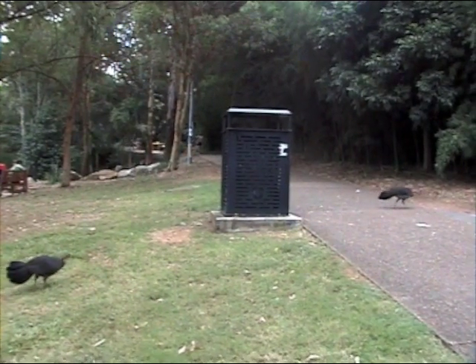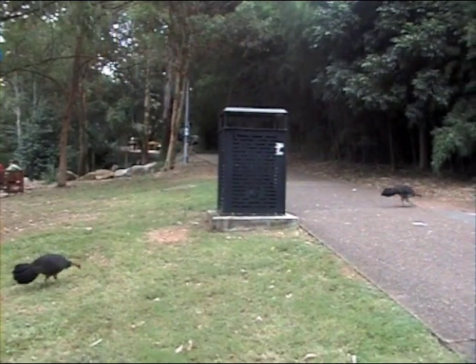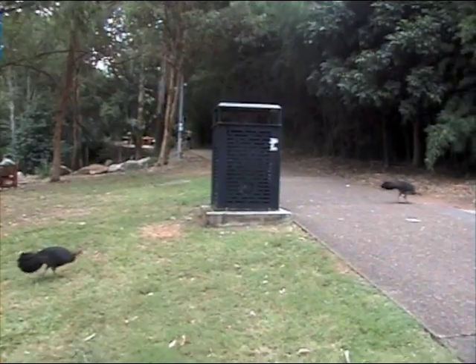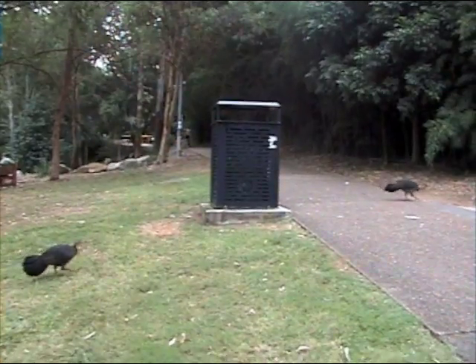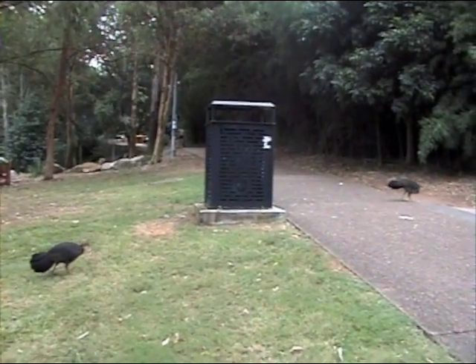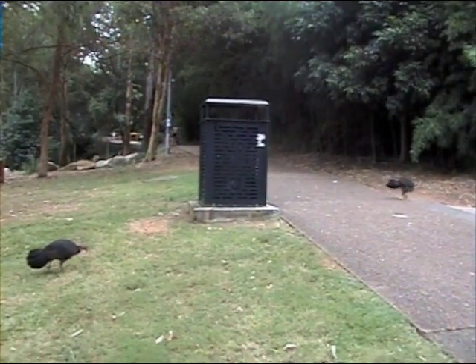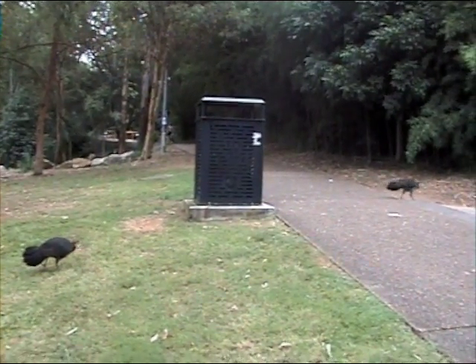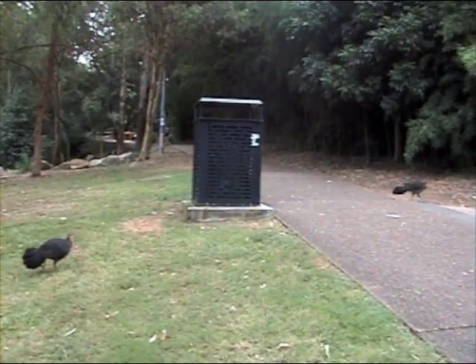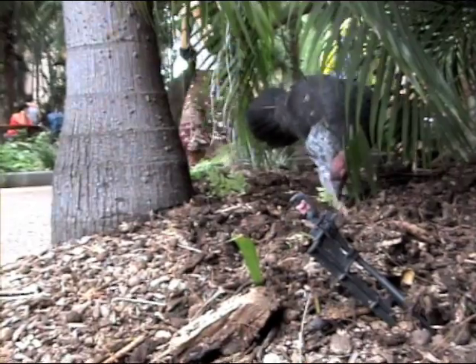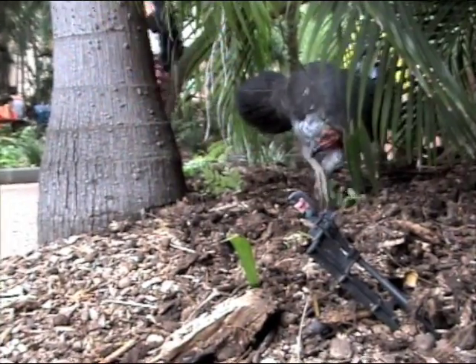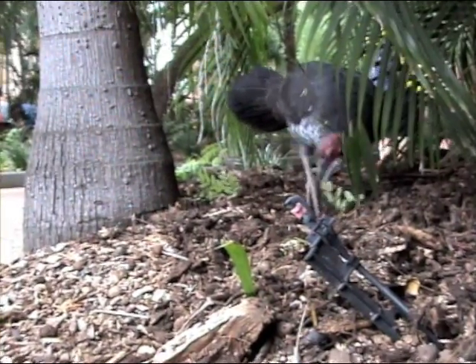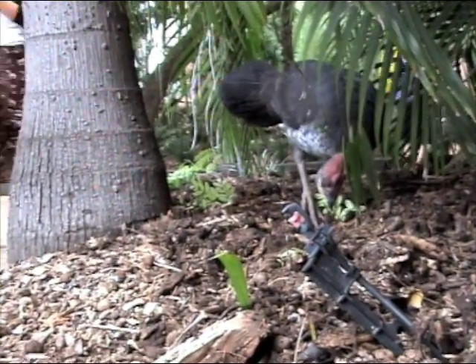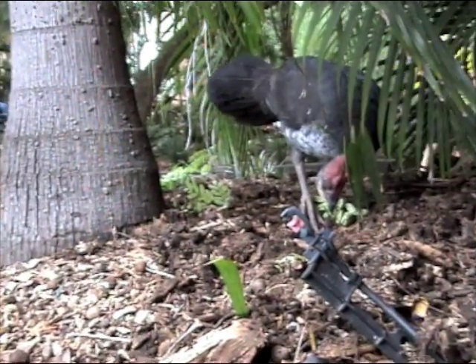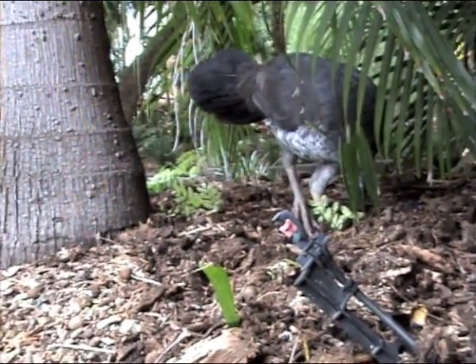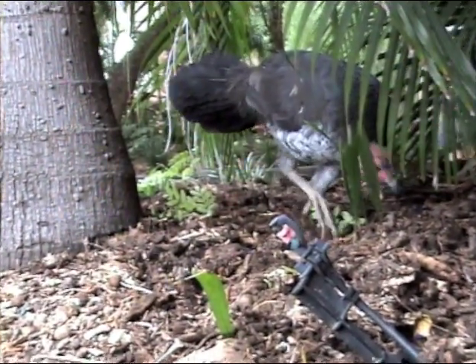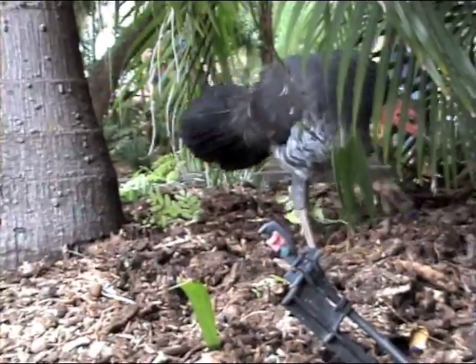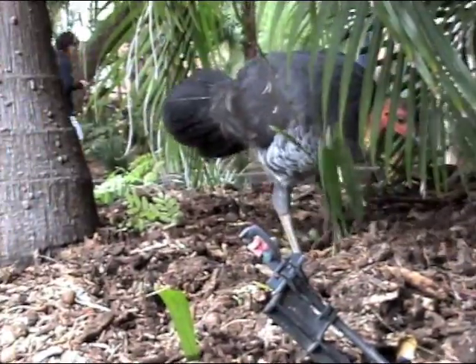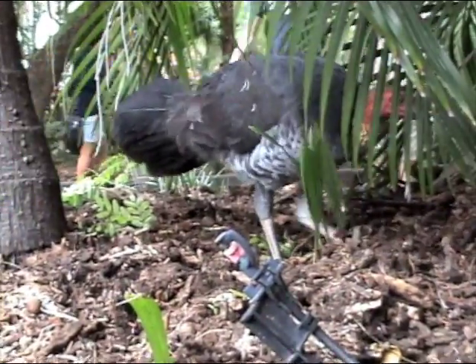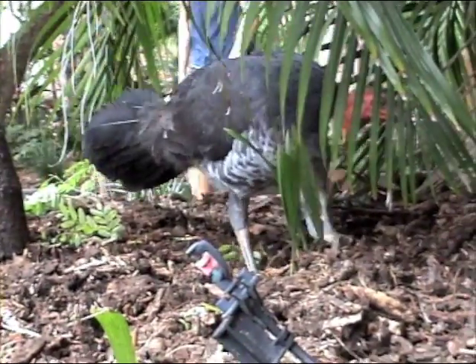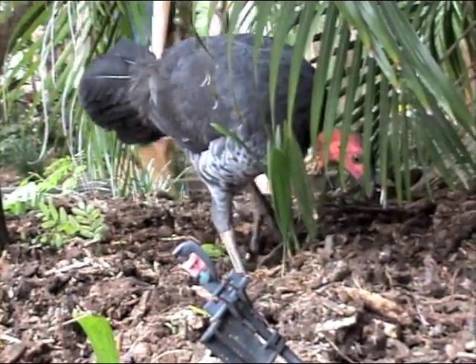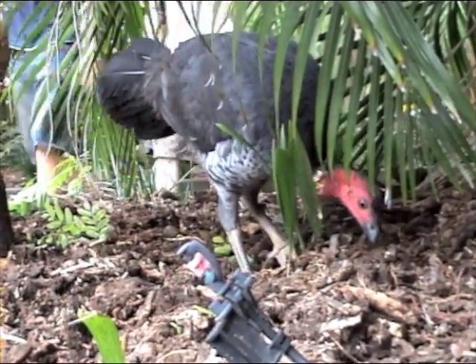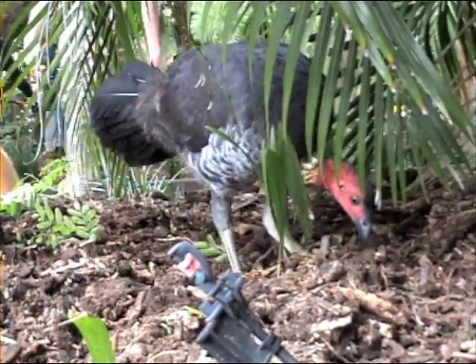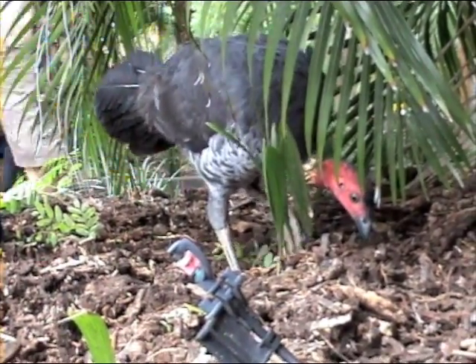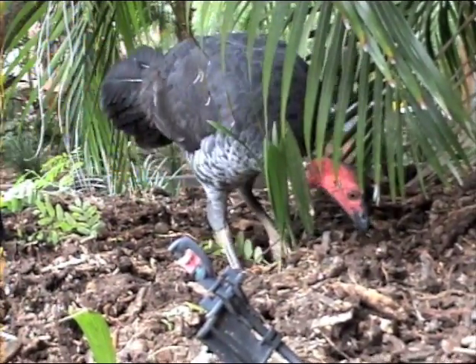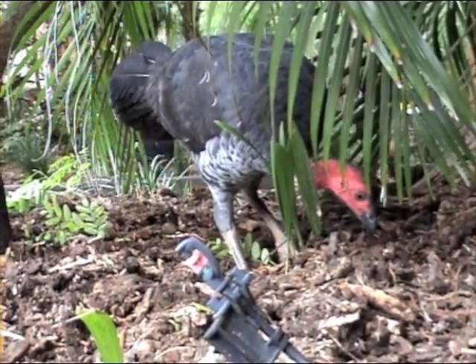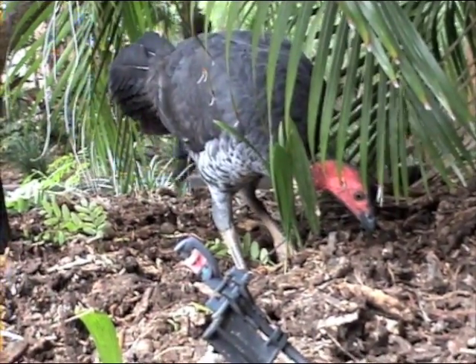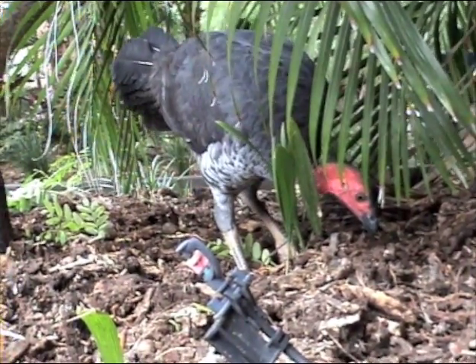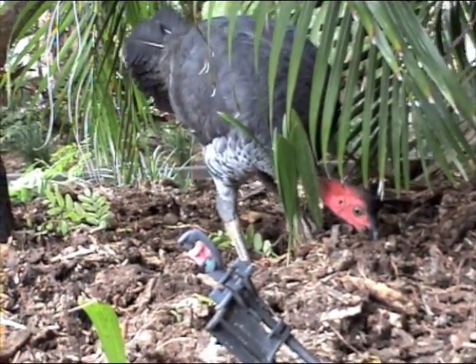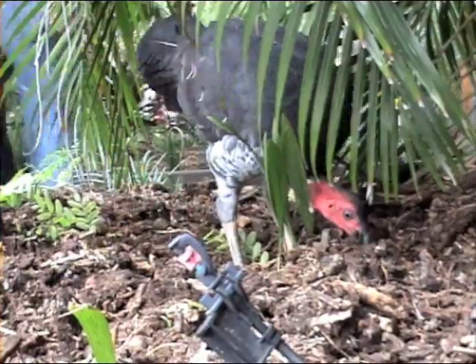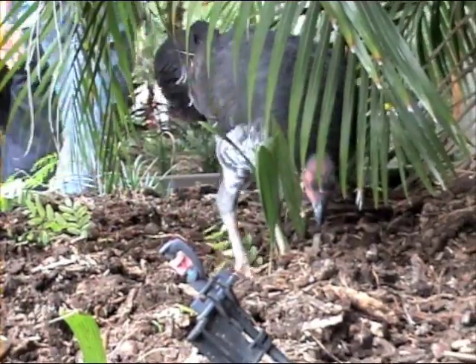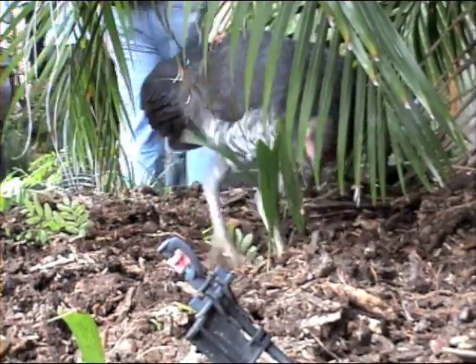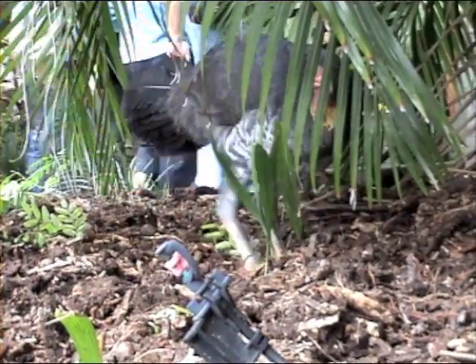The Australian Brush Turkey, Alectura lathami, is a large ground-dwelling bird endemic to Australia. It belongs to the family Megapodiidae, which are a group of birds that use mounds of decaying vegetation to incubate their eggs.